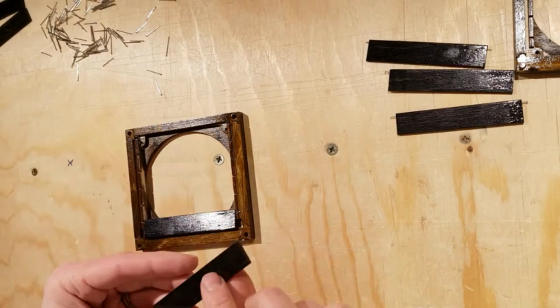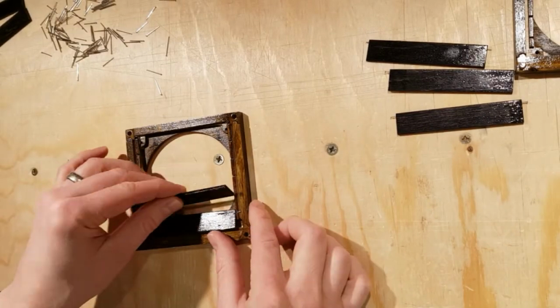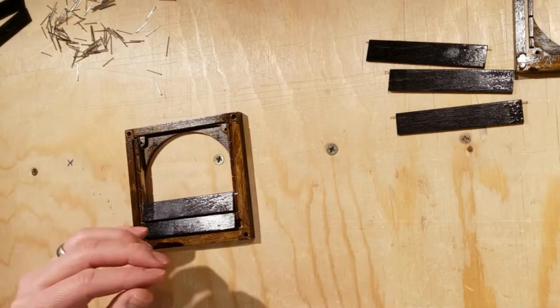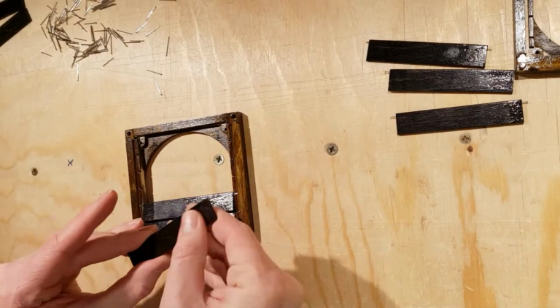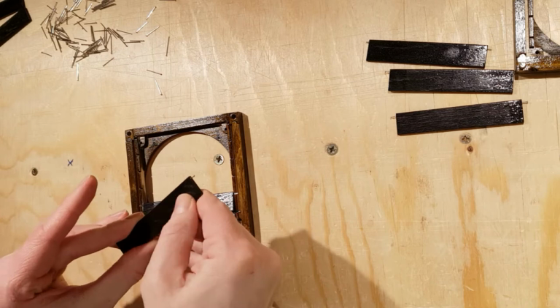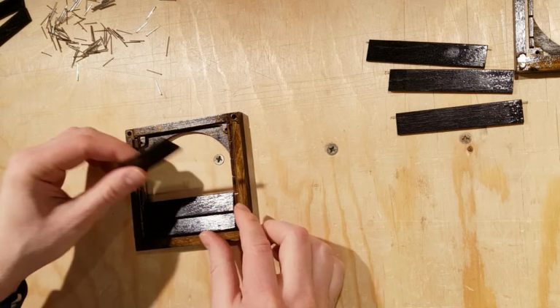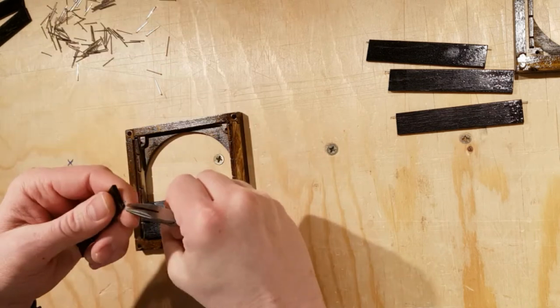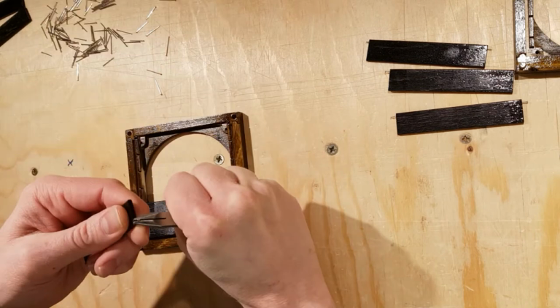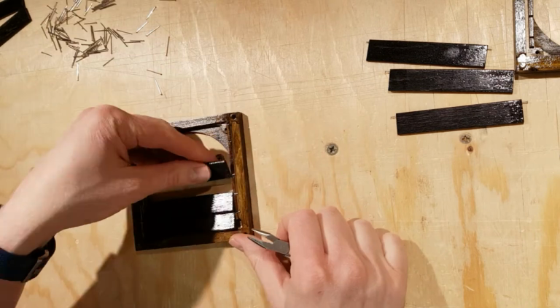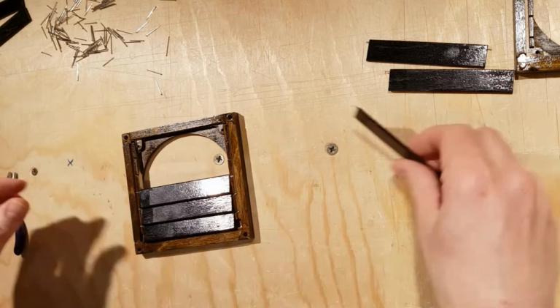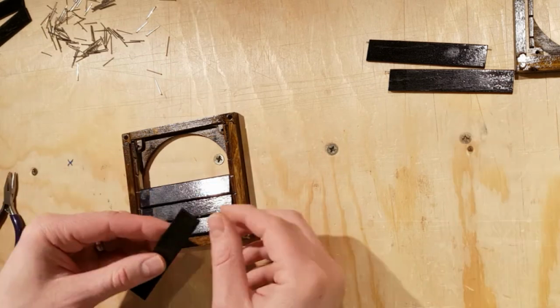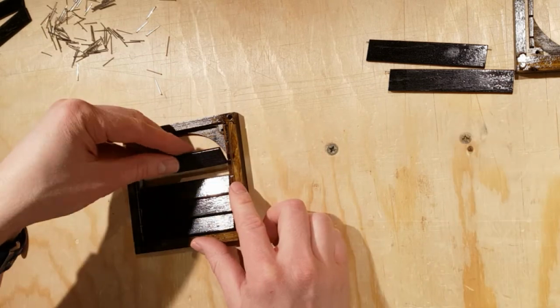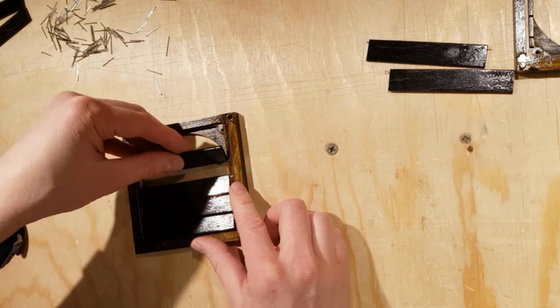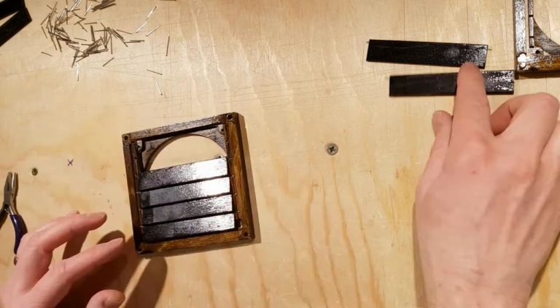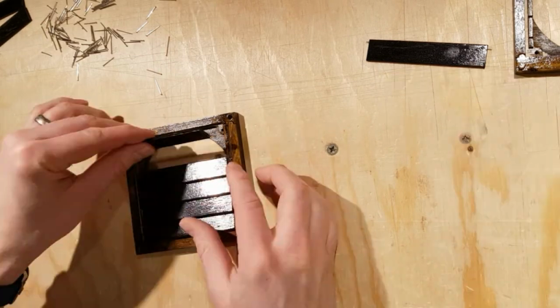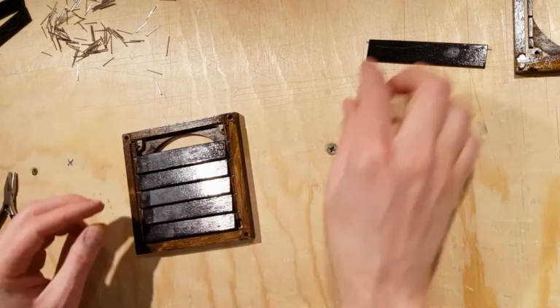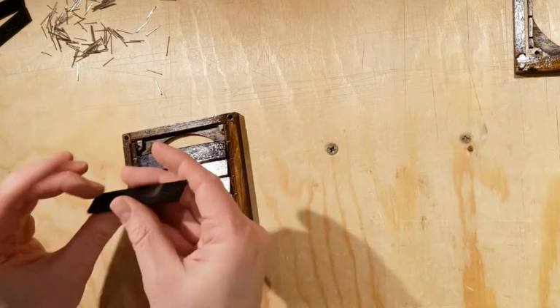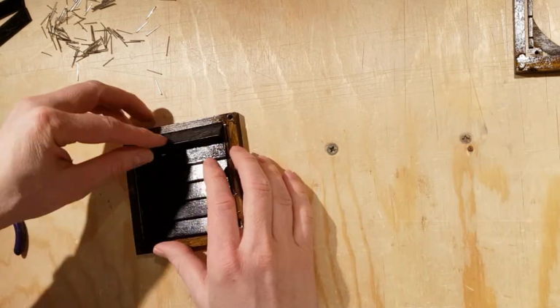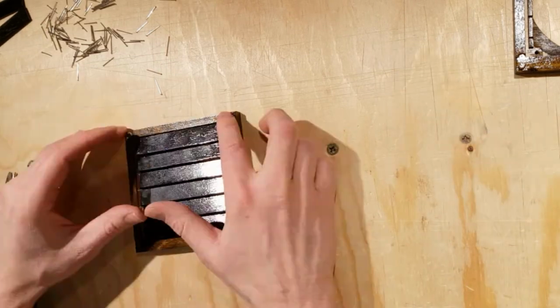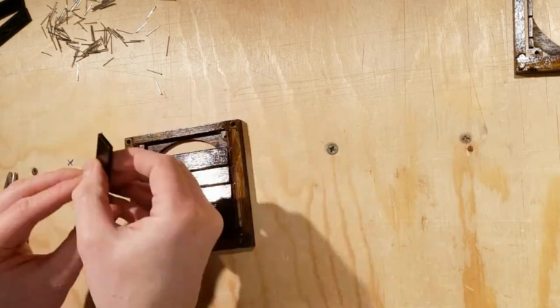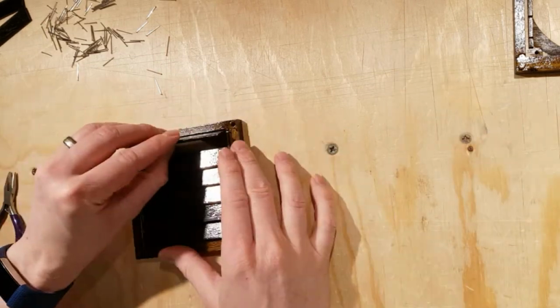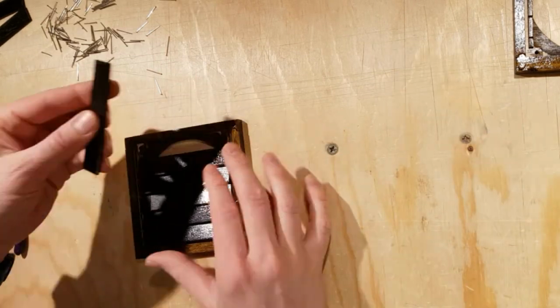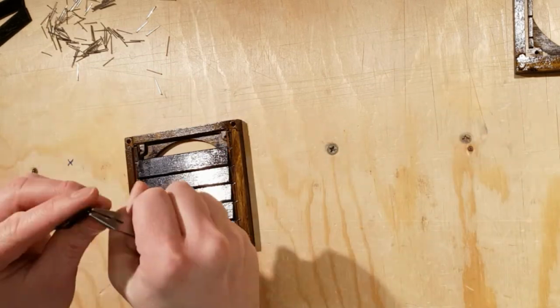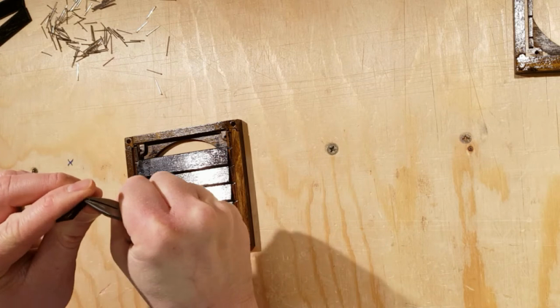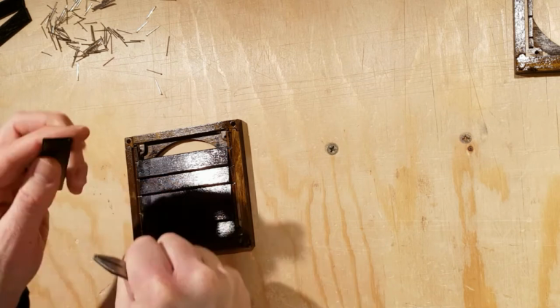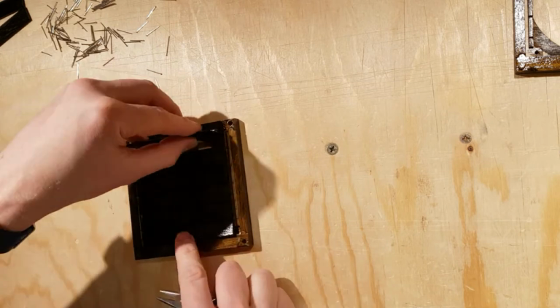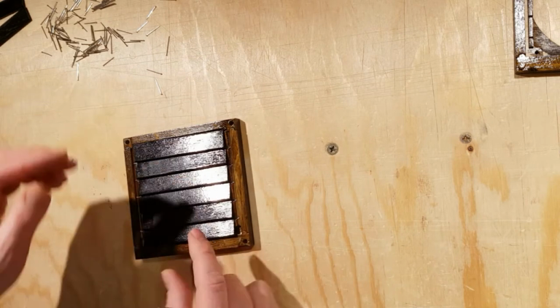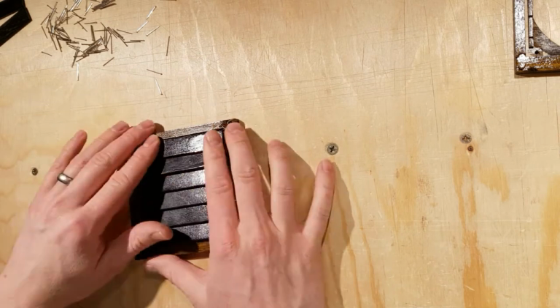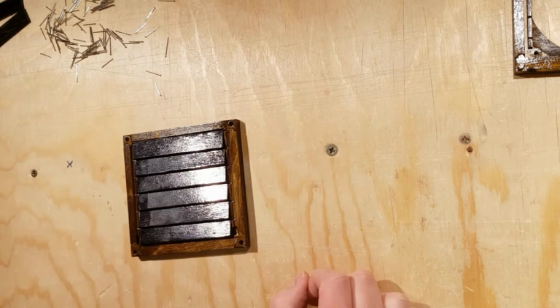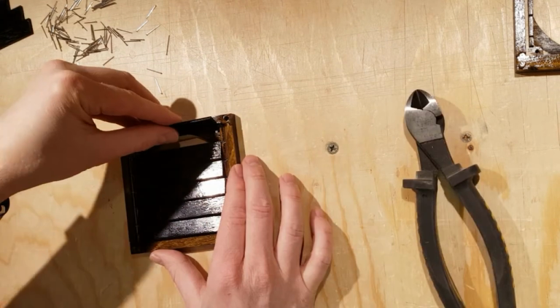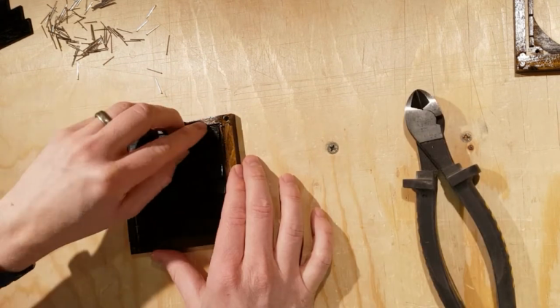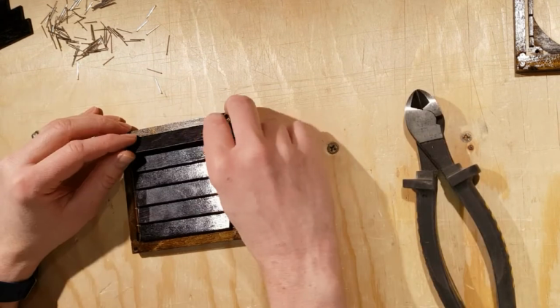After testing, everything is disassembled. The pieces are stained and given 3 coats of clear lacquer. Everything is then reassembled for more testing.